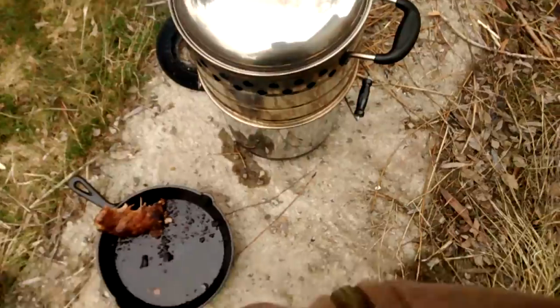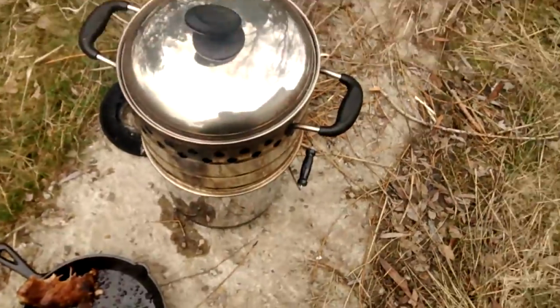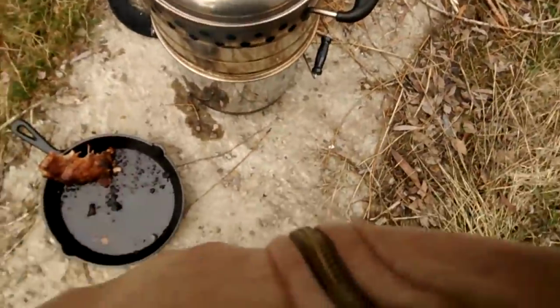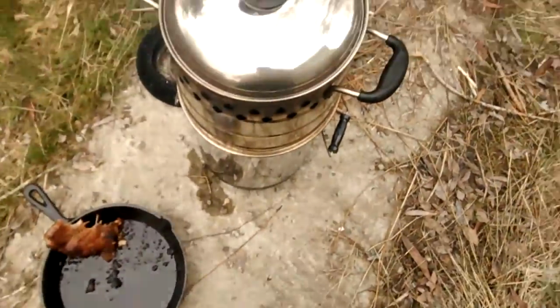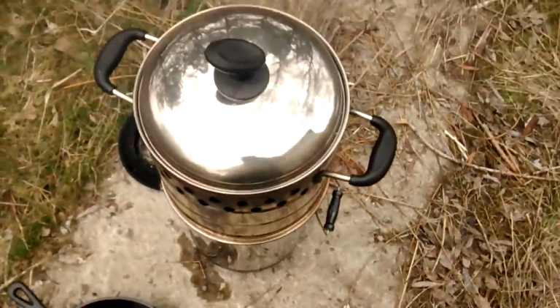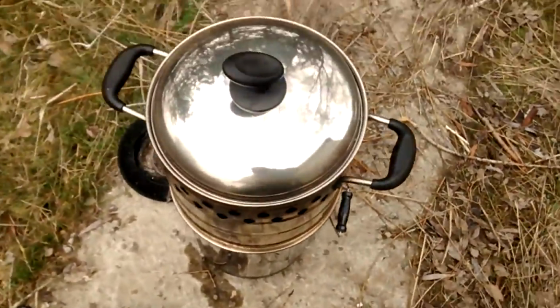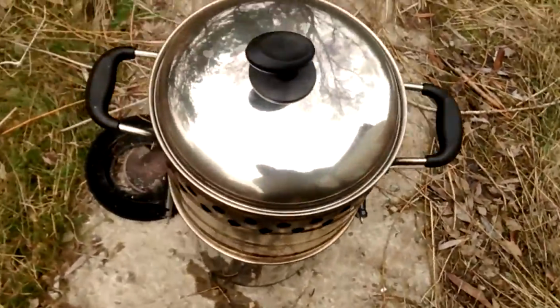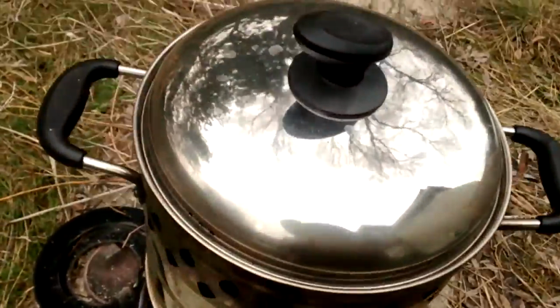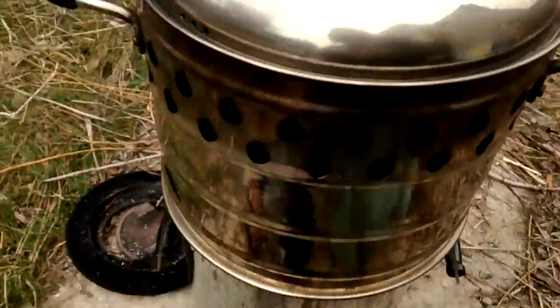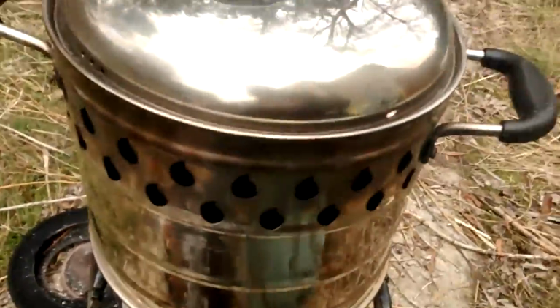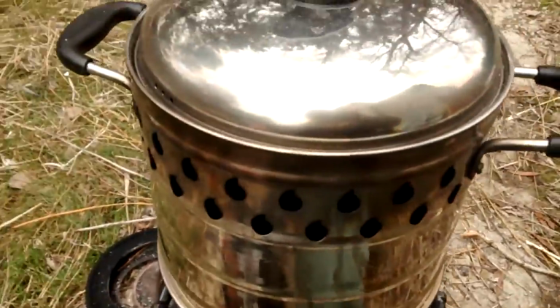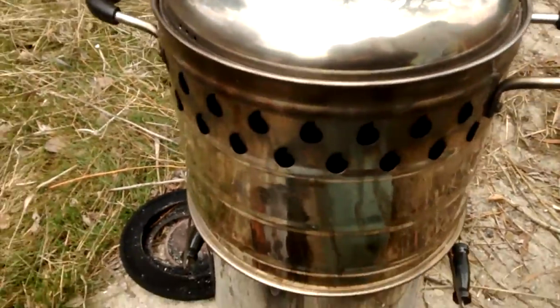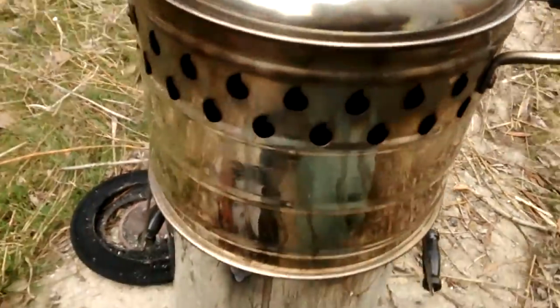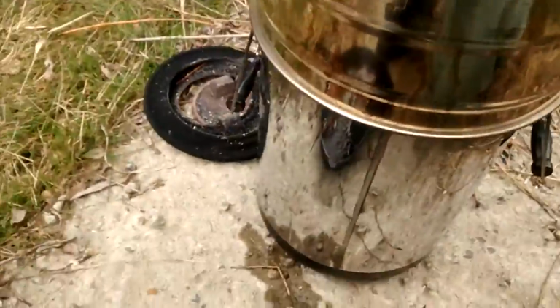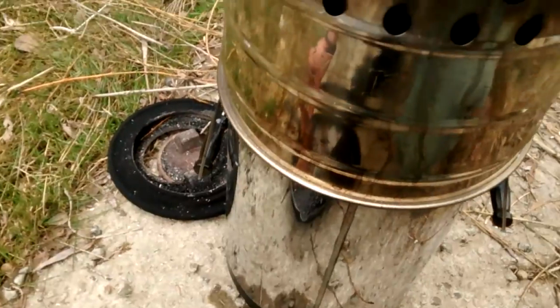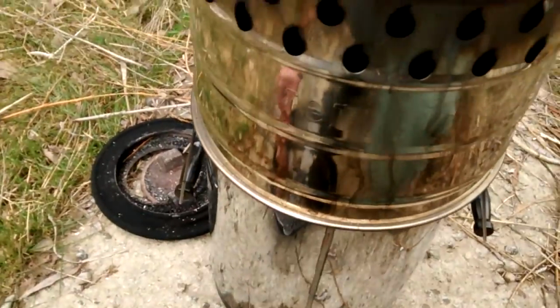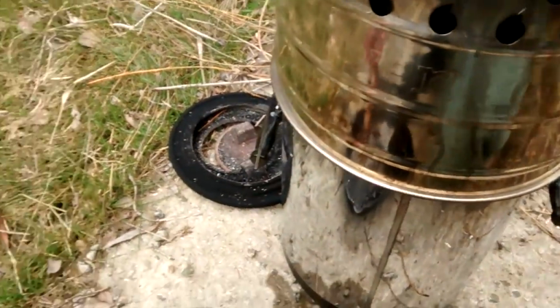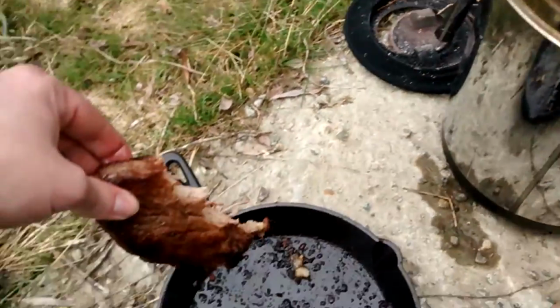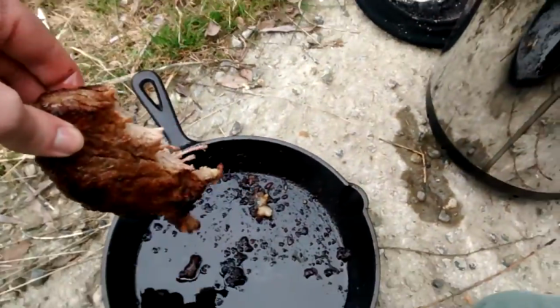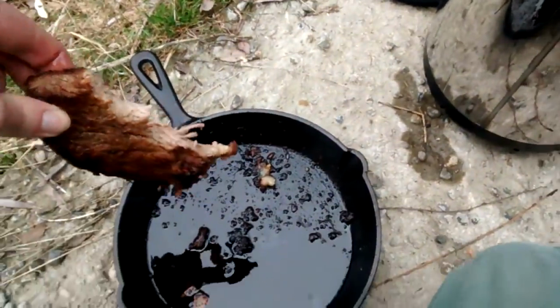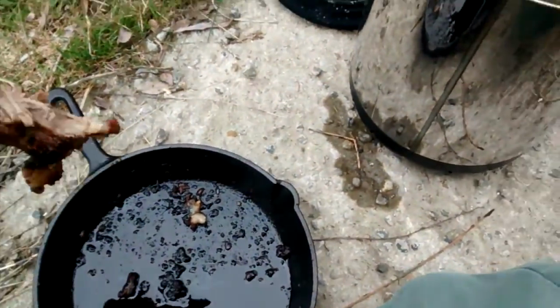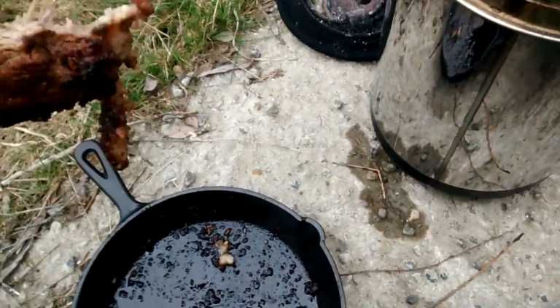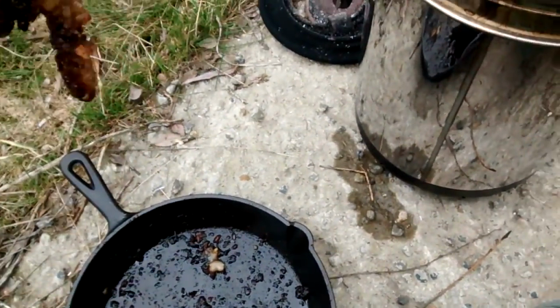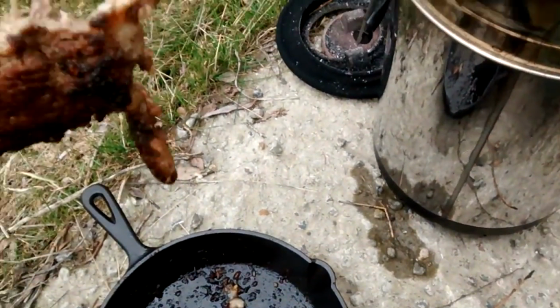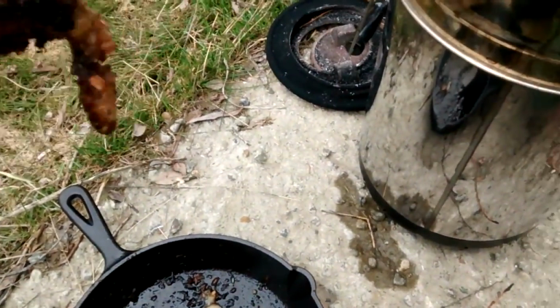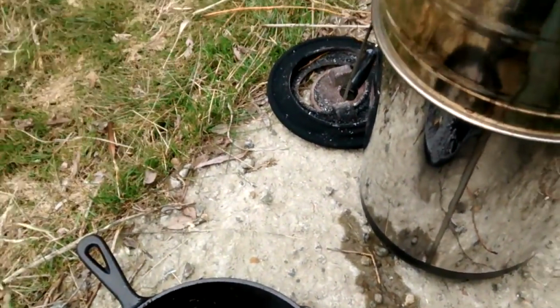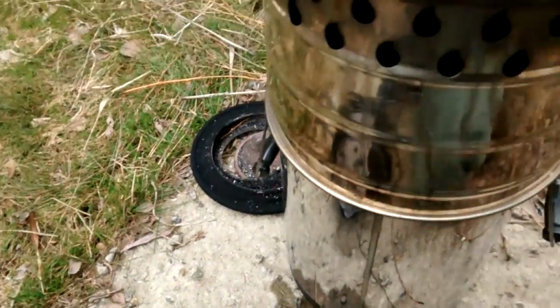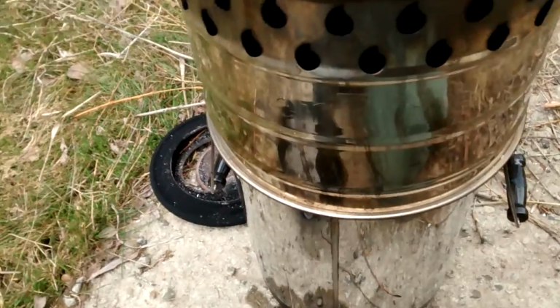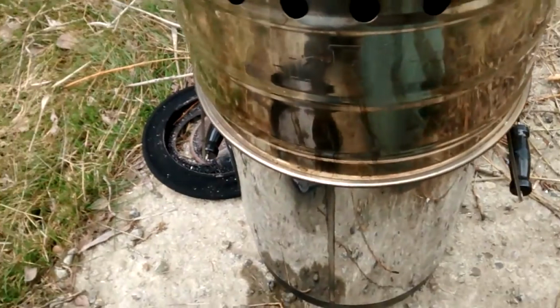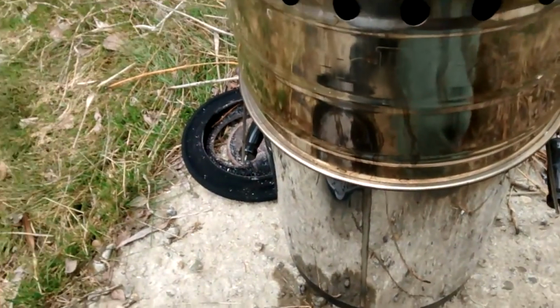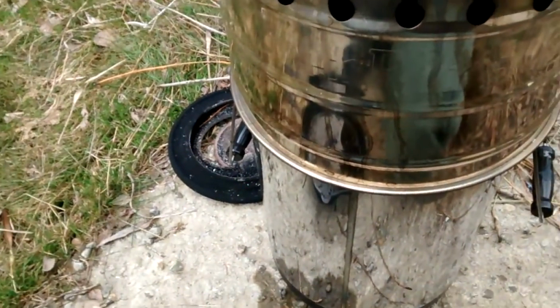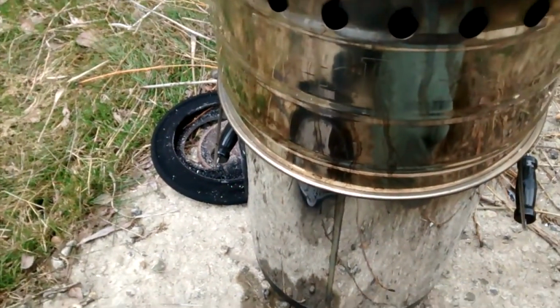You hear that? I betcha it's boiling right now. Almost done with the meat here. Kinda eating it like an outdoorsman.